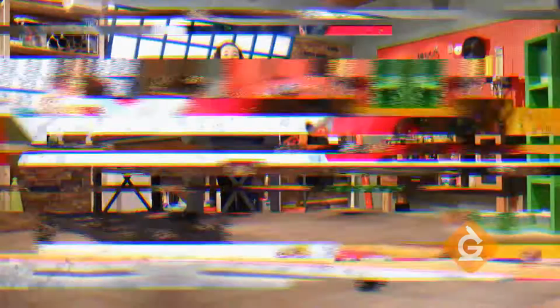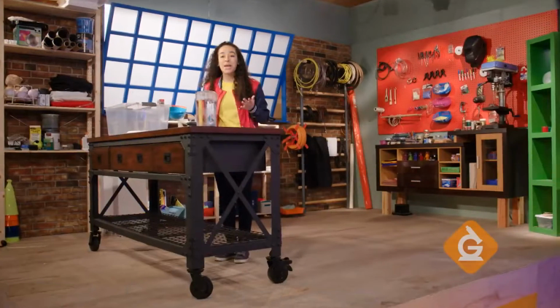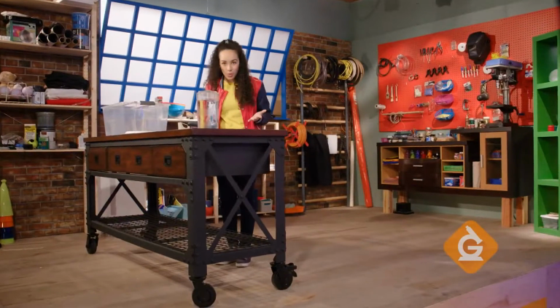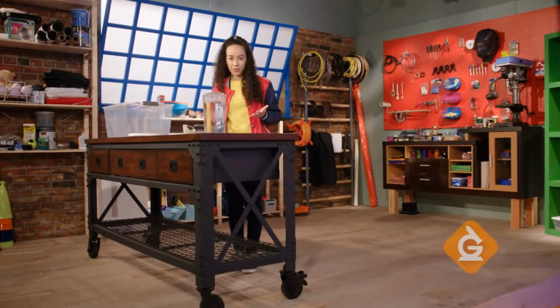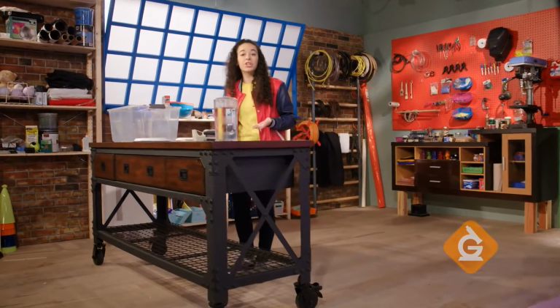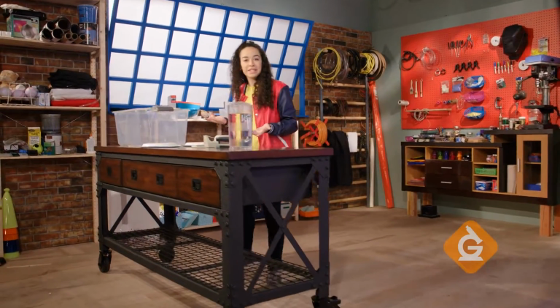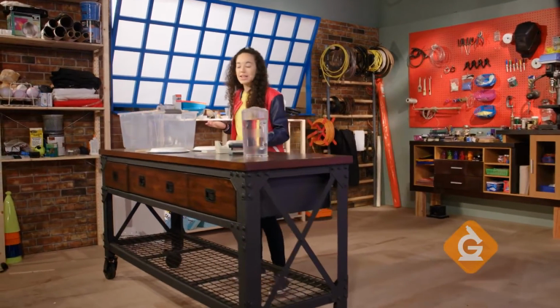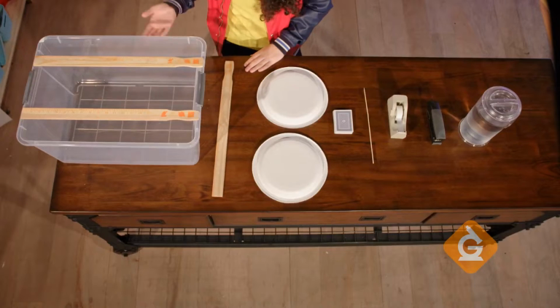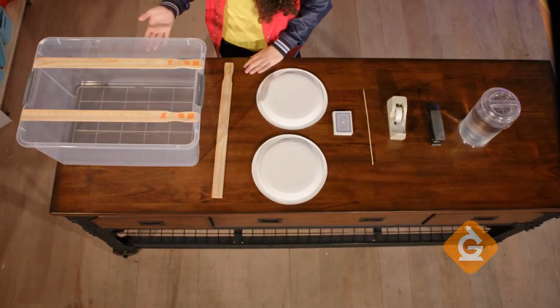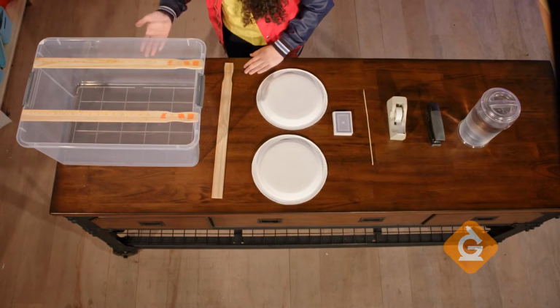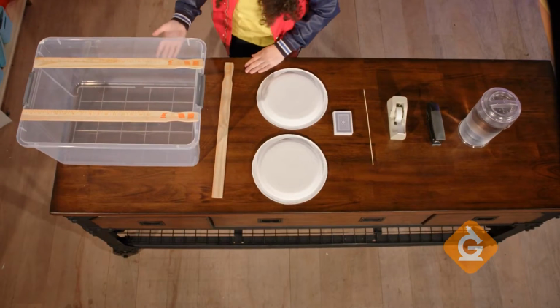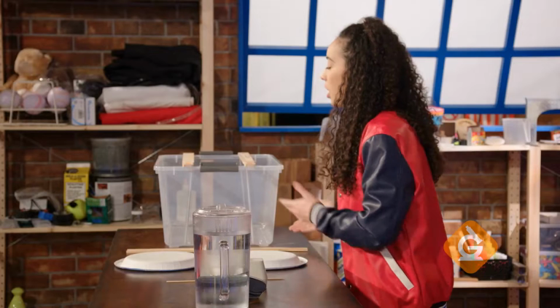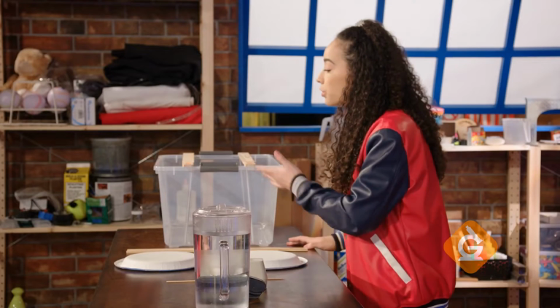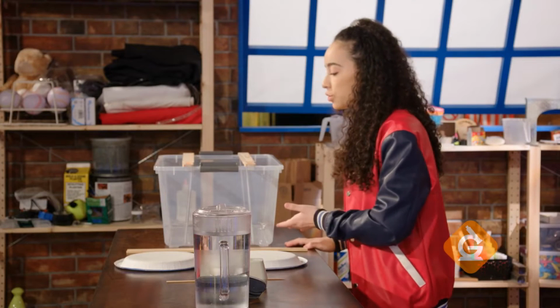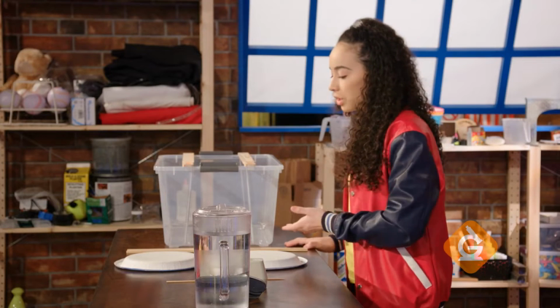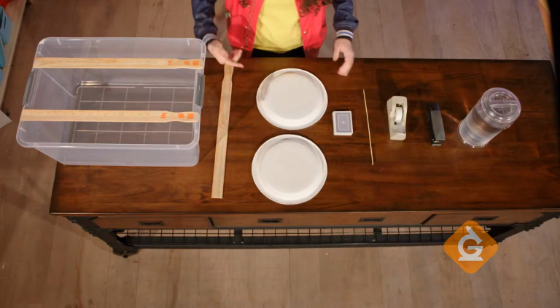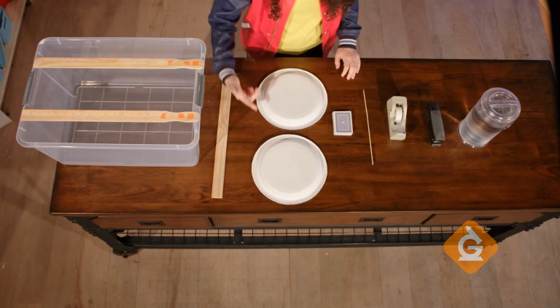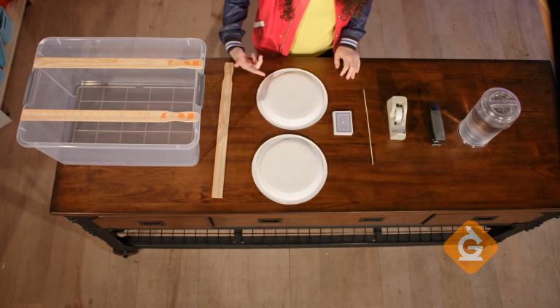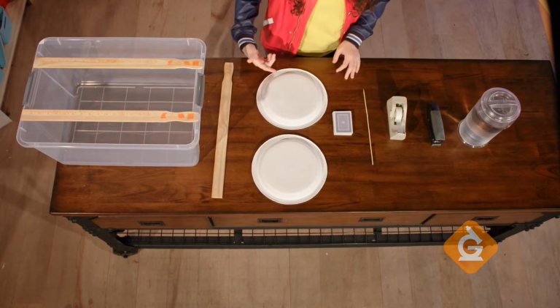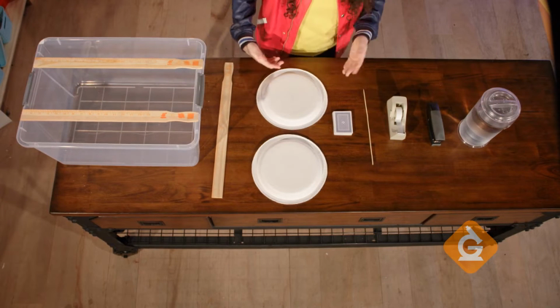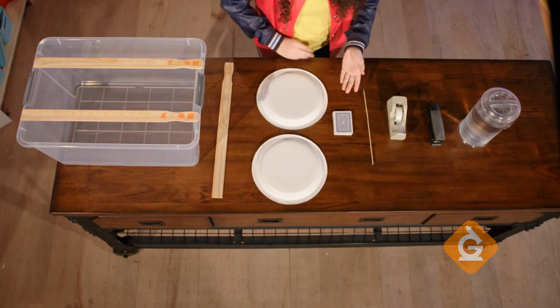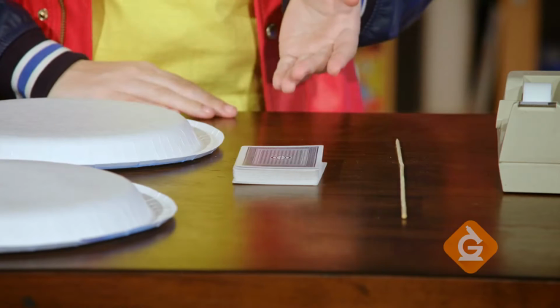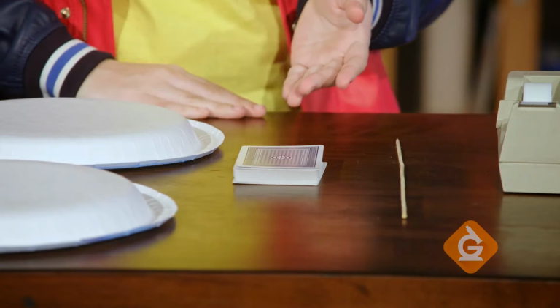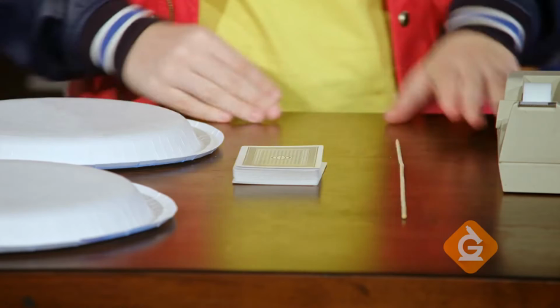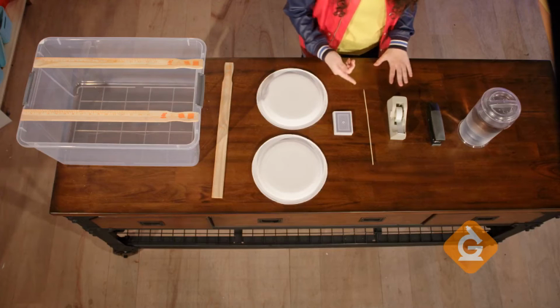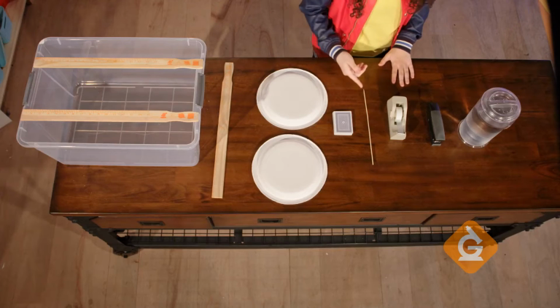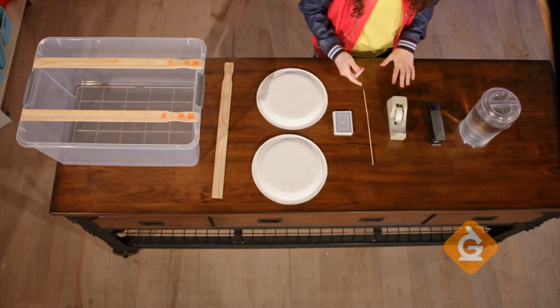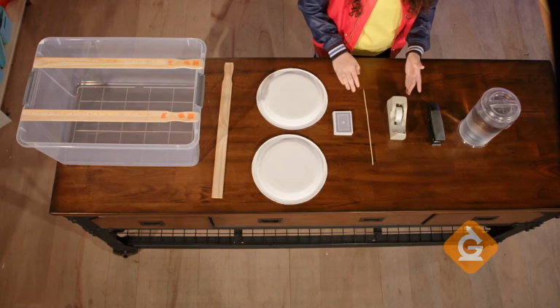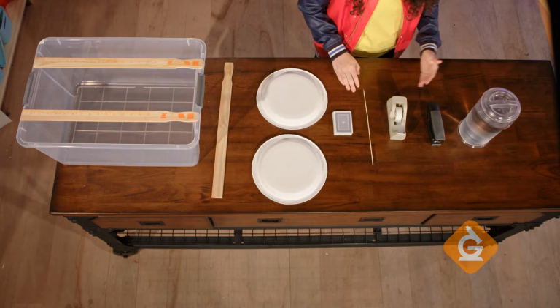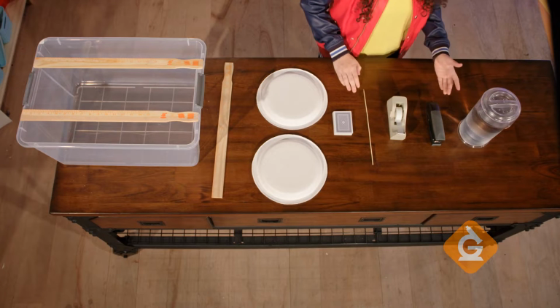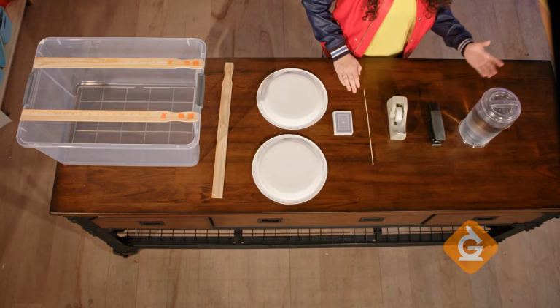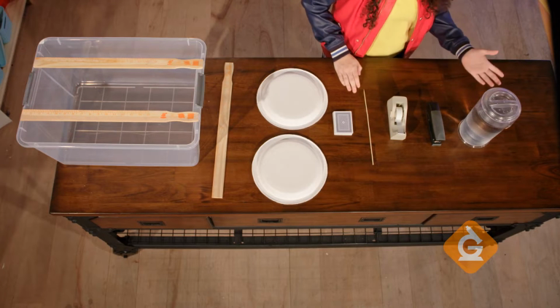To make your own water wheel, you're going to need a plastic bin or bucket, a few large rulers, two paper plates, a stack of playing cards, a barbecue skewer, tape, a stapler, and water.